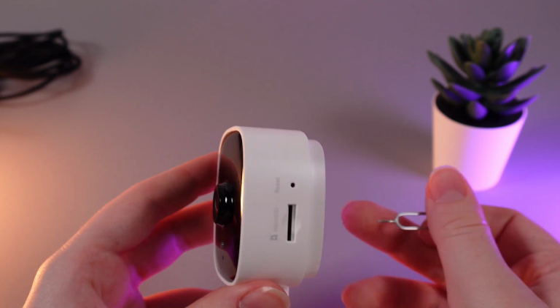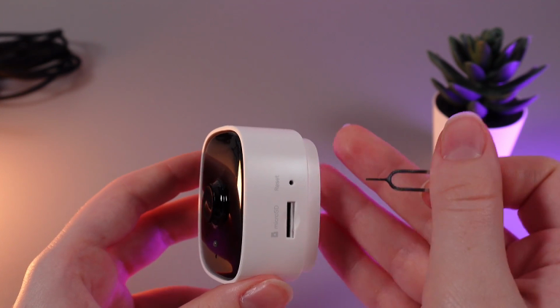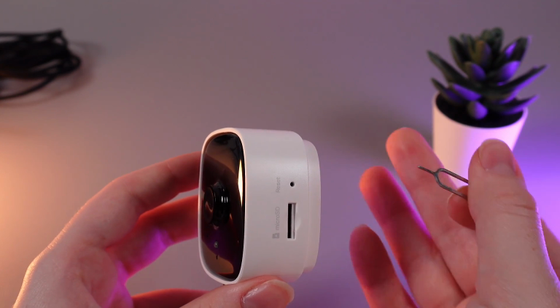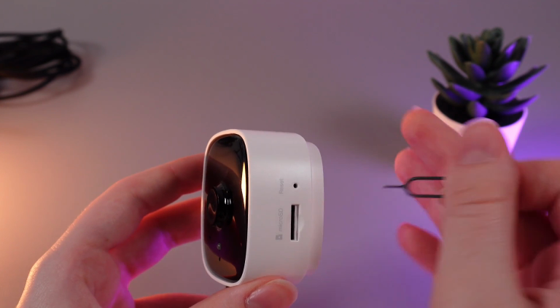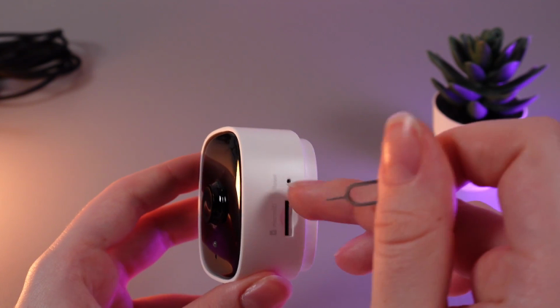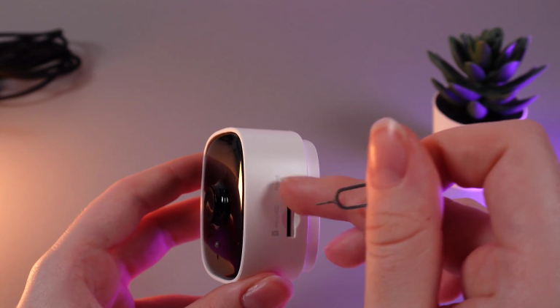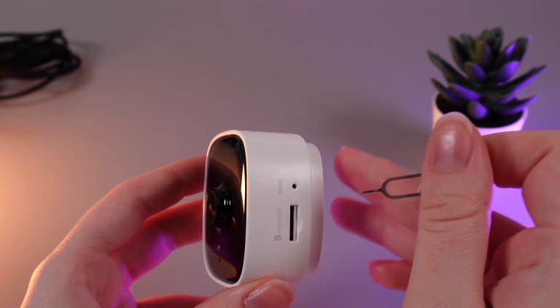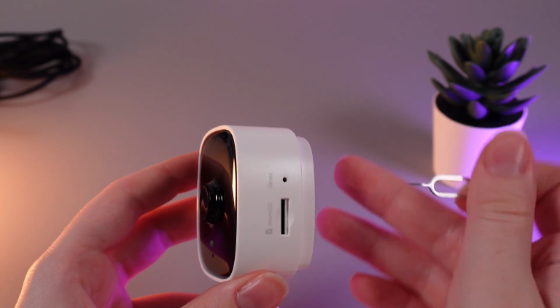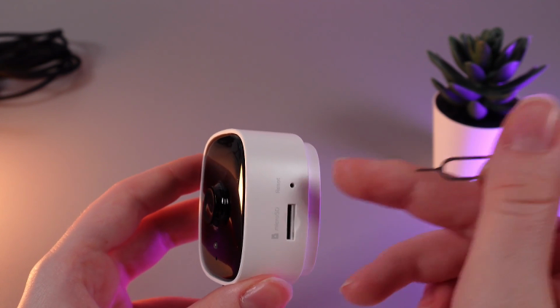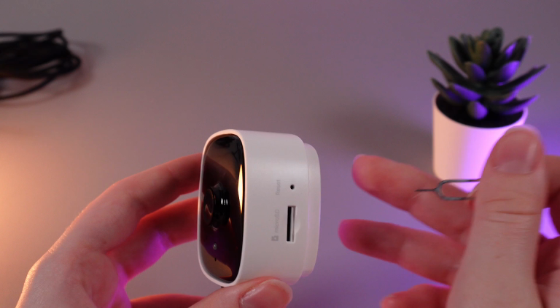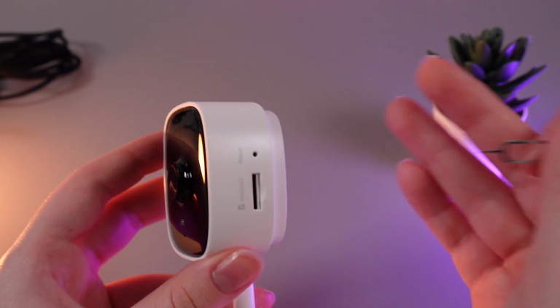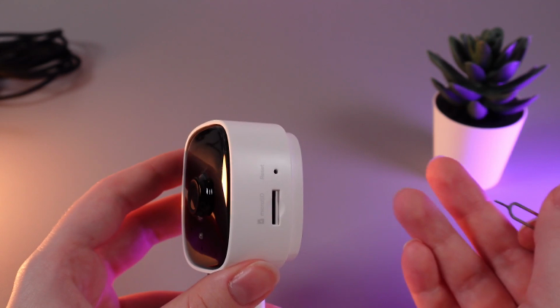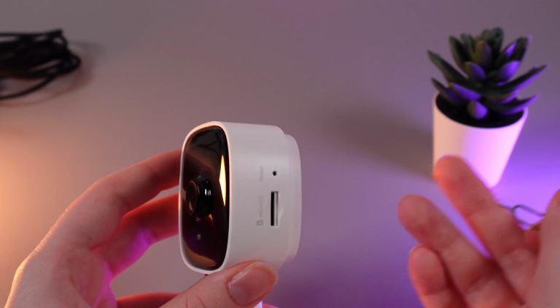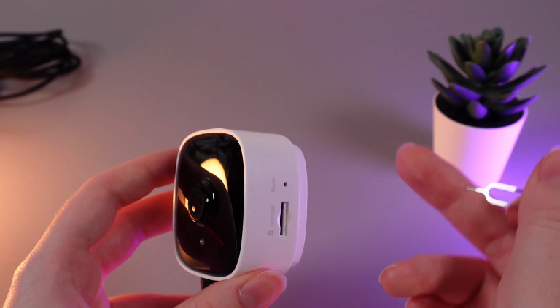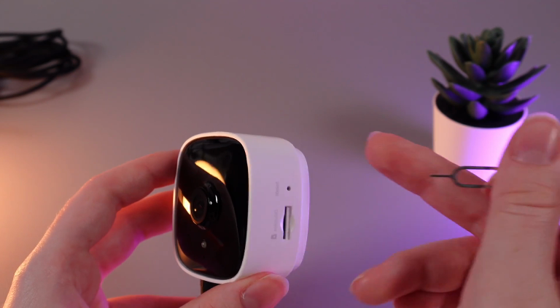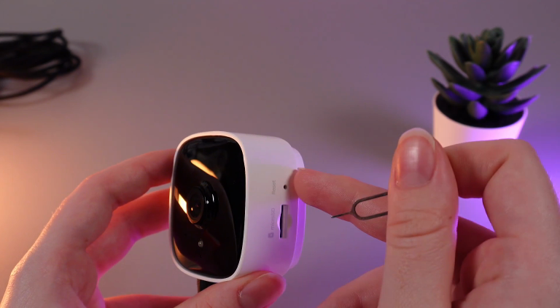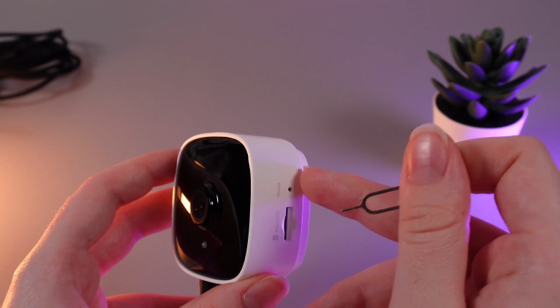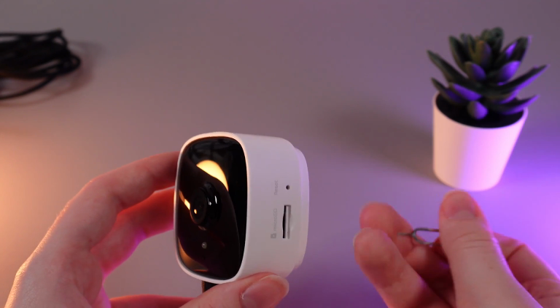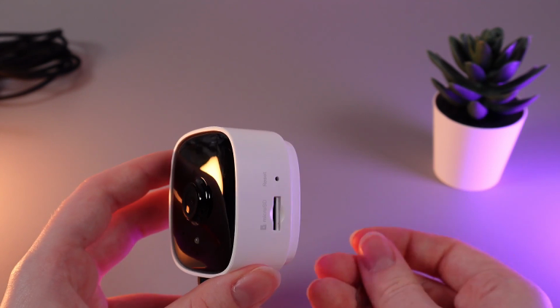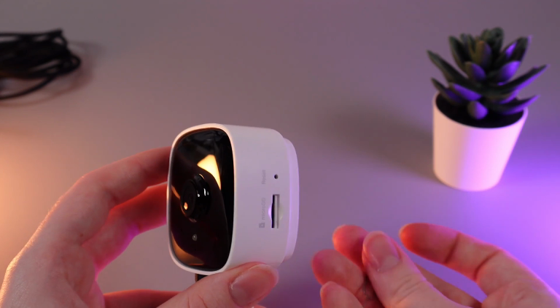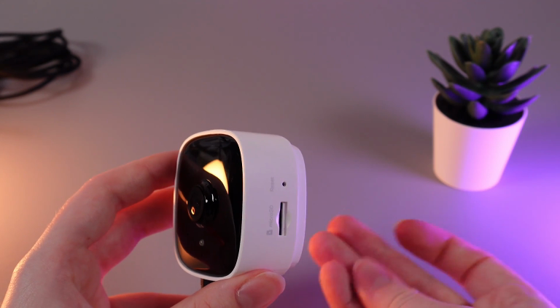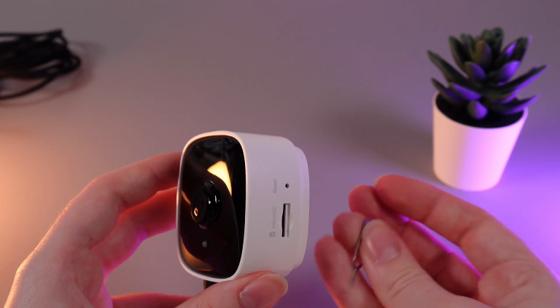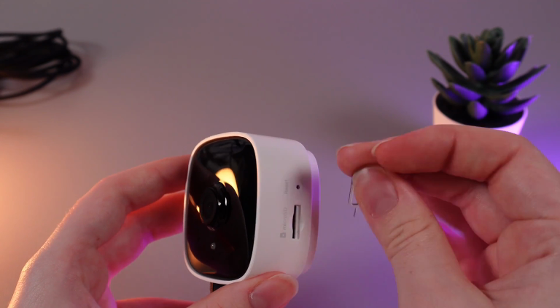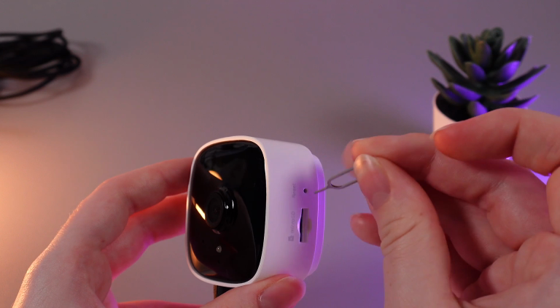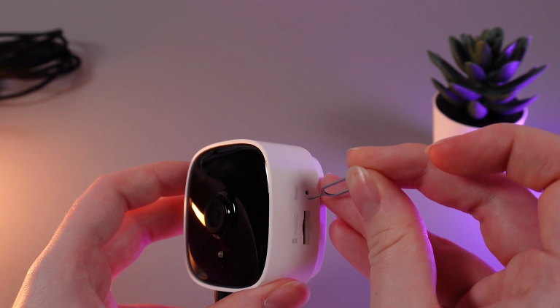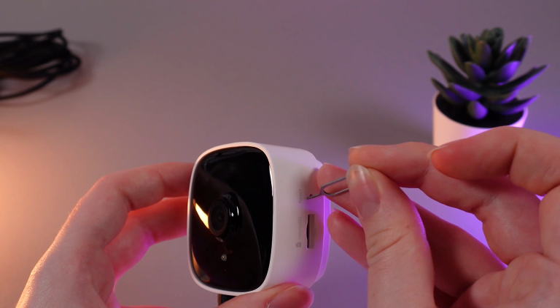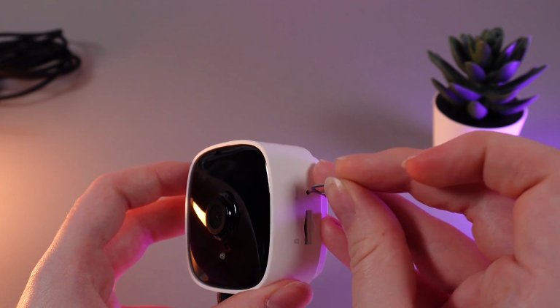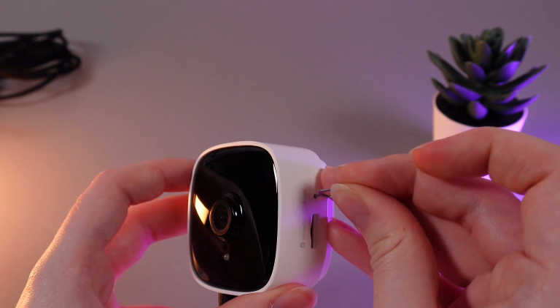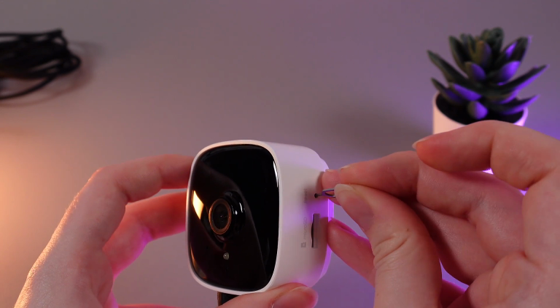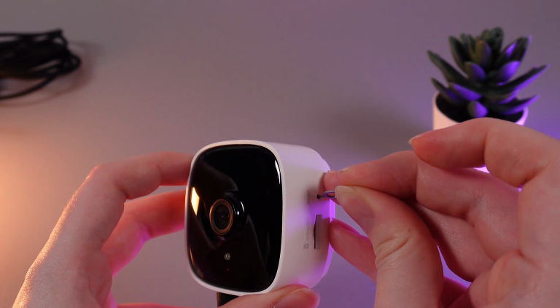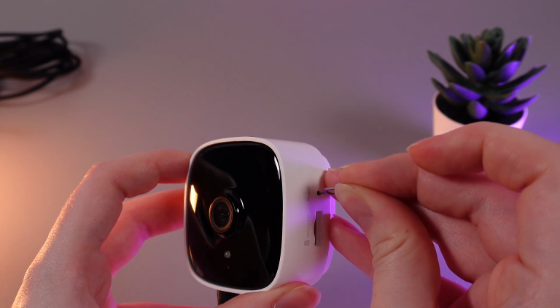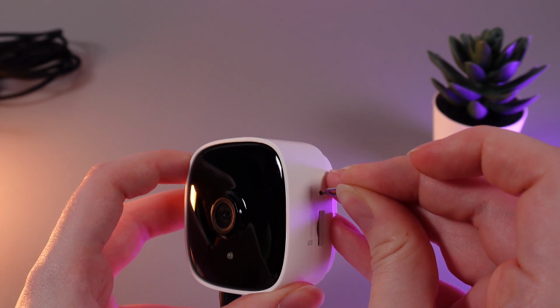Now, we would need to insert this pin inside this hole and hold the button inside for about 5 seconds until you'll hear that the camera is resetting. Let's do it. I'm inserting the pin and holding the button for 5 seconds.